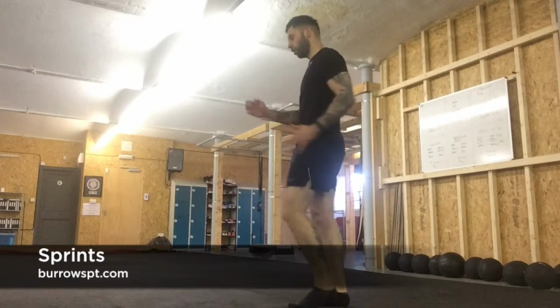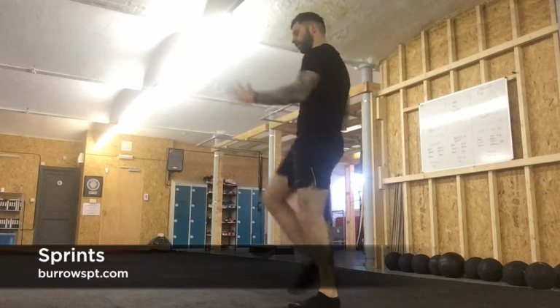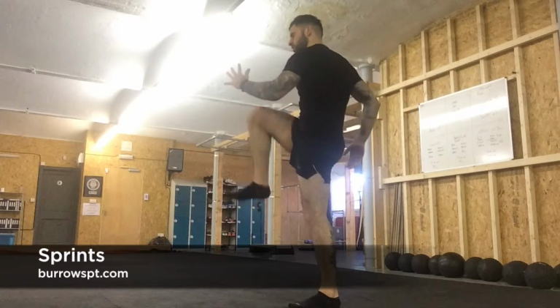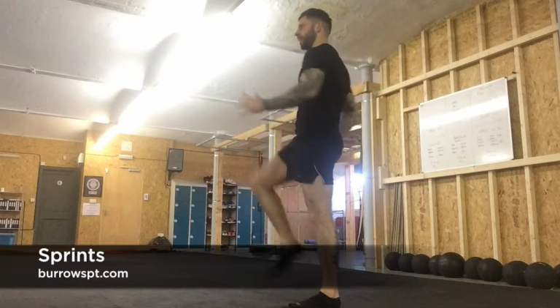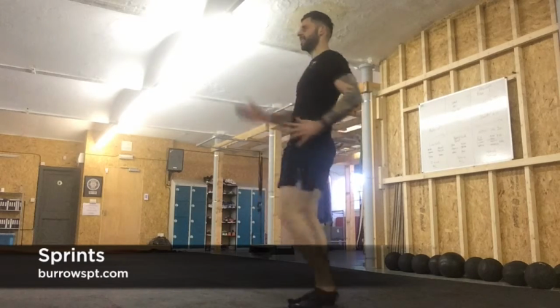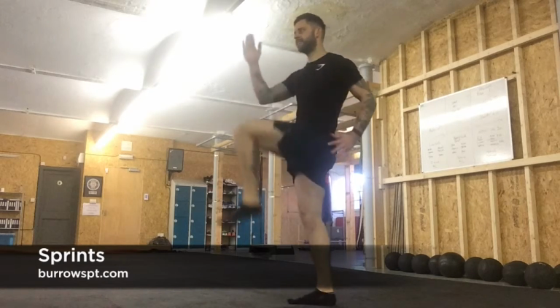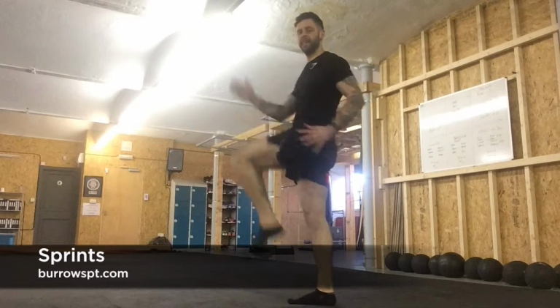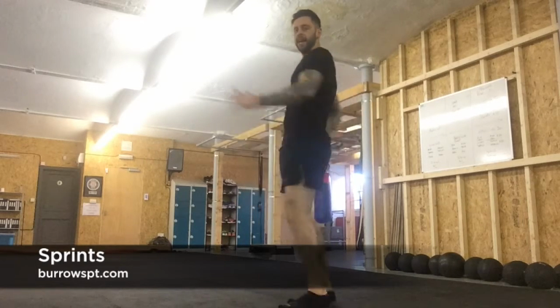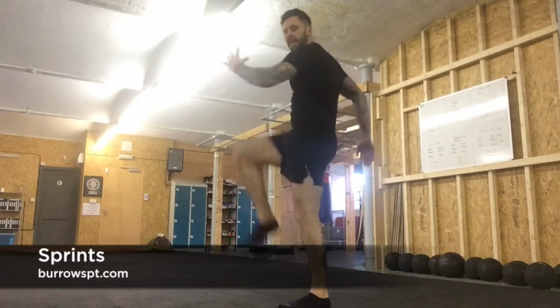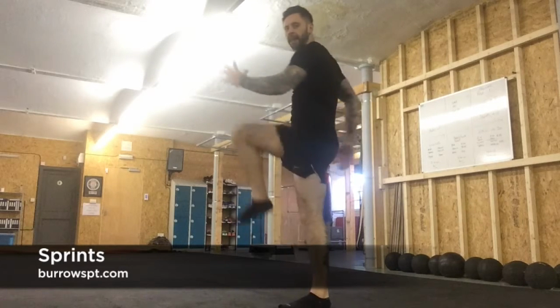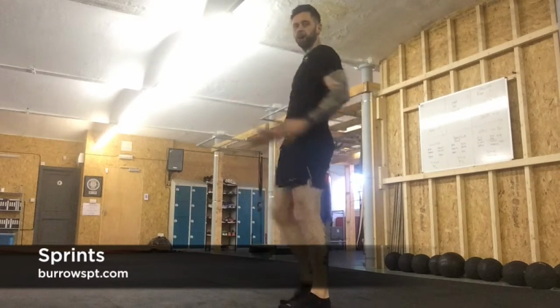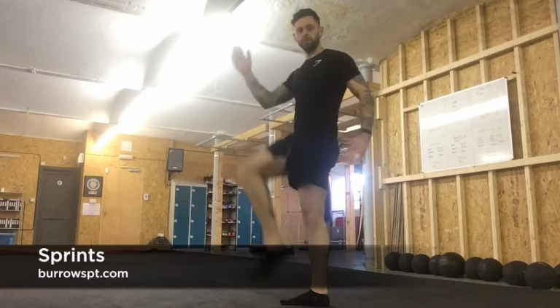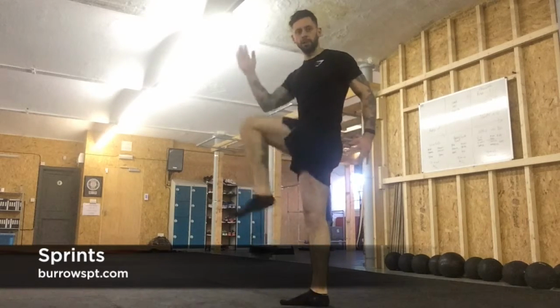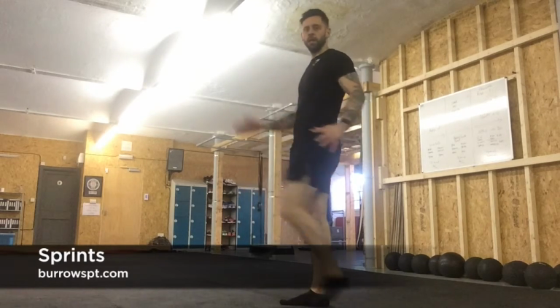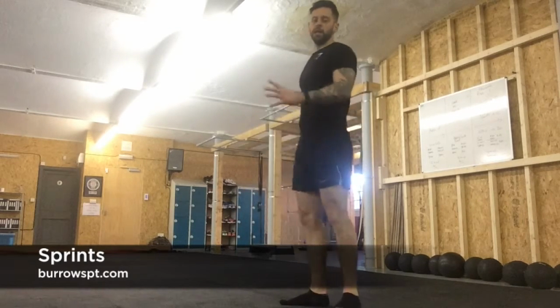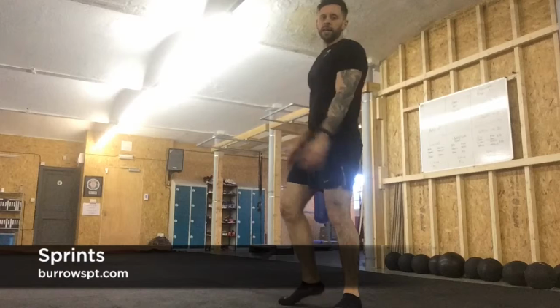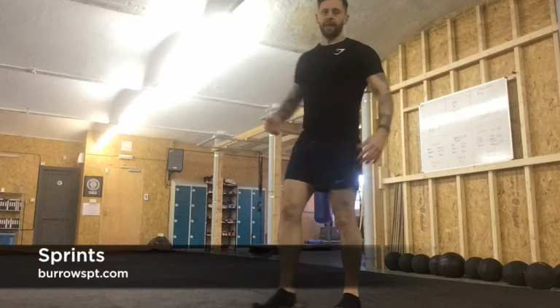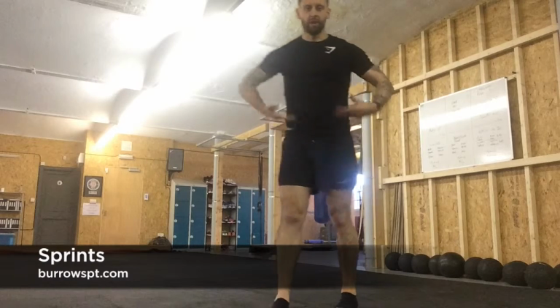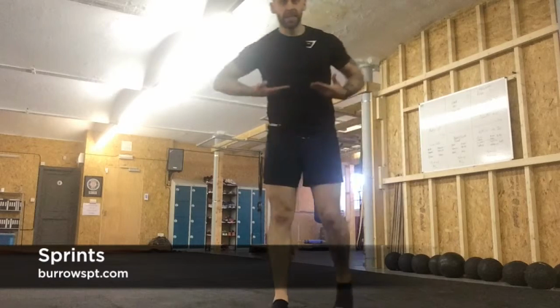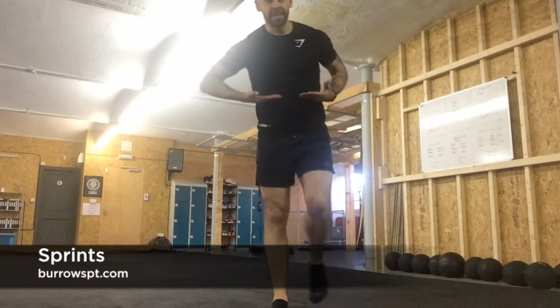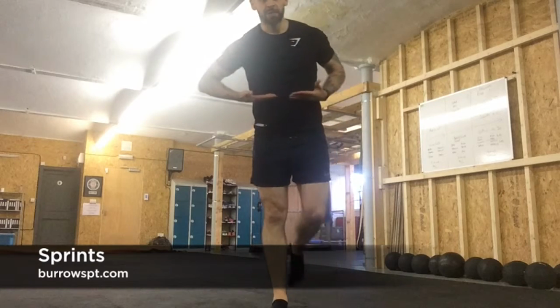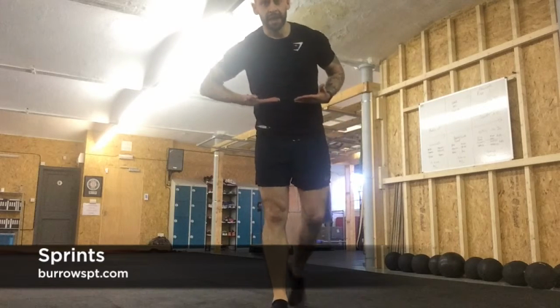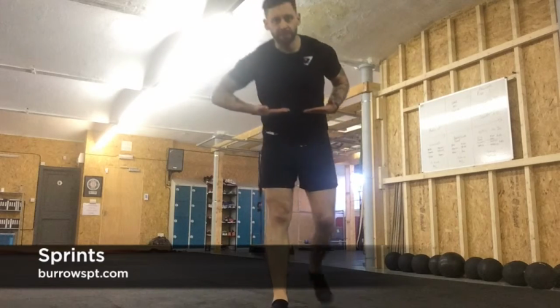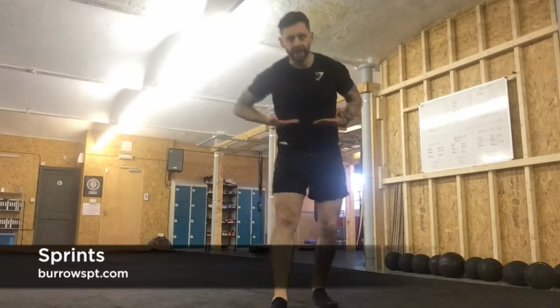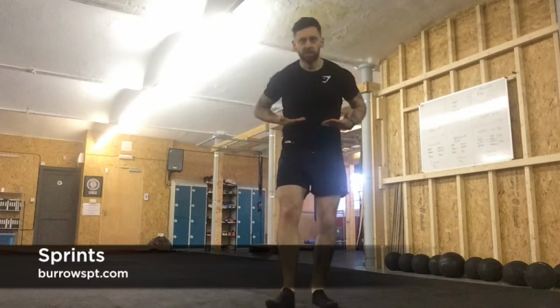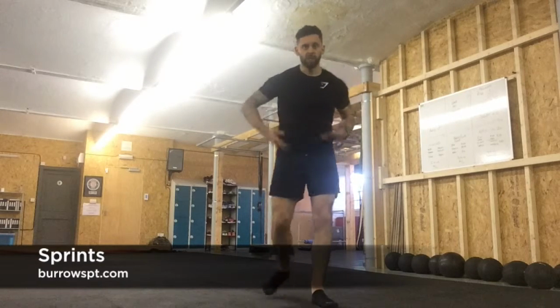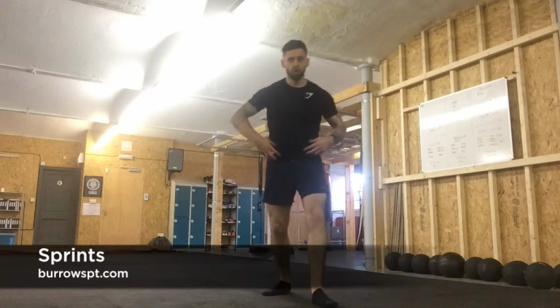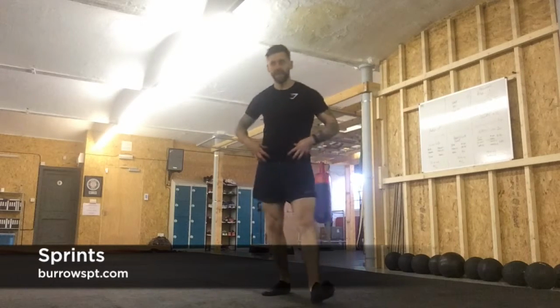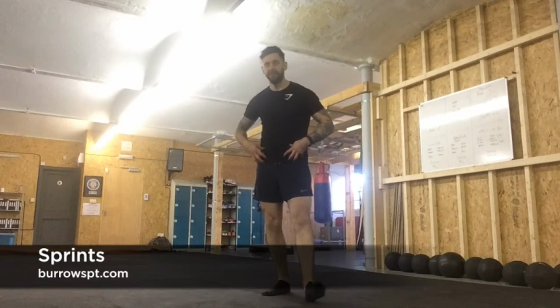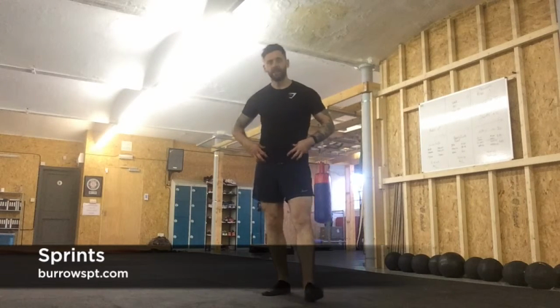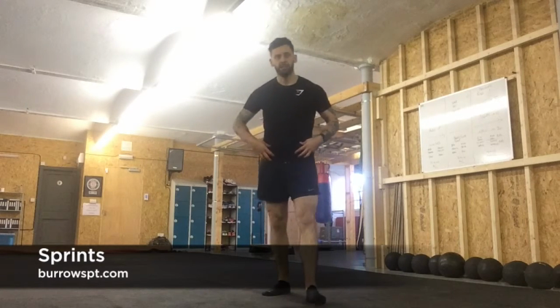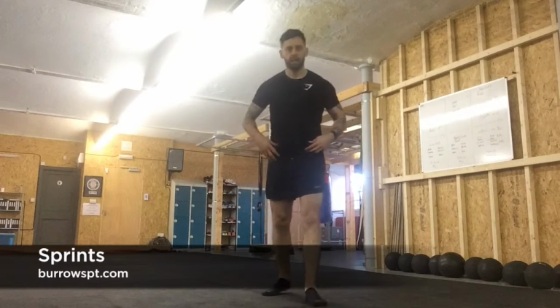Focus on getting the knees as high as possible — really bring the knees up to the hips if you can, so you're really working the hip flexors as well.